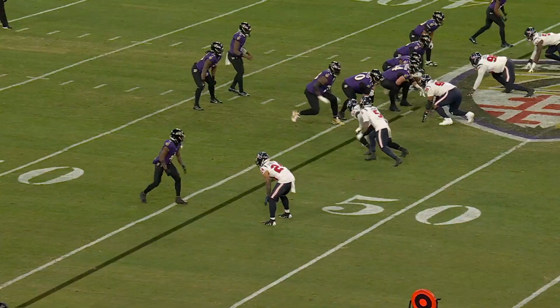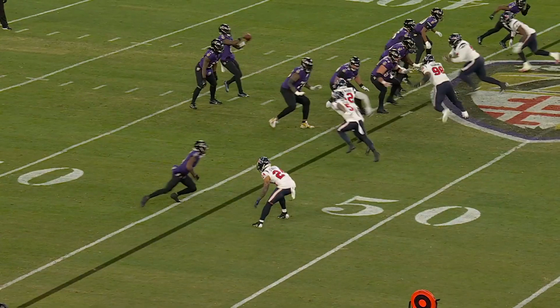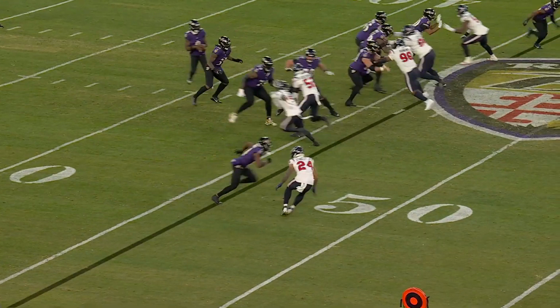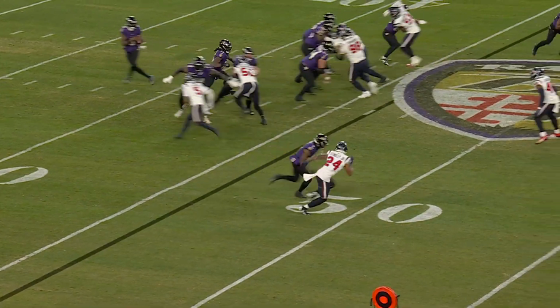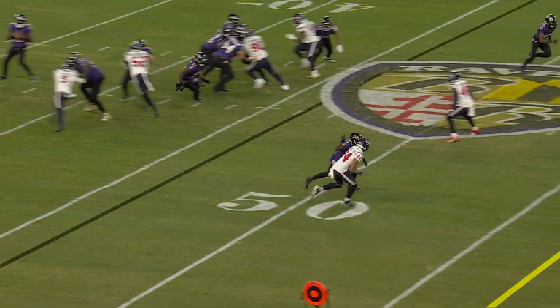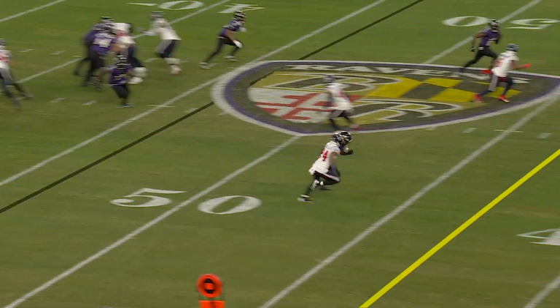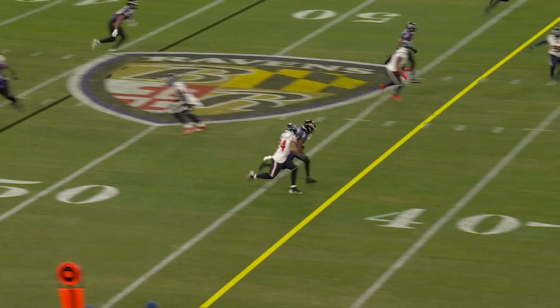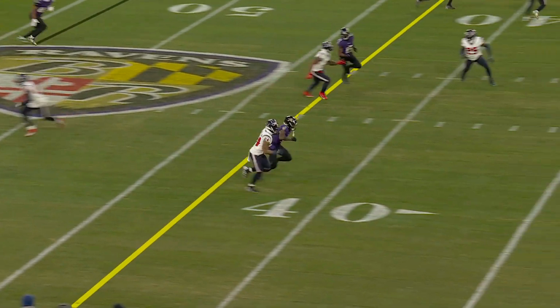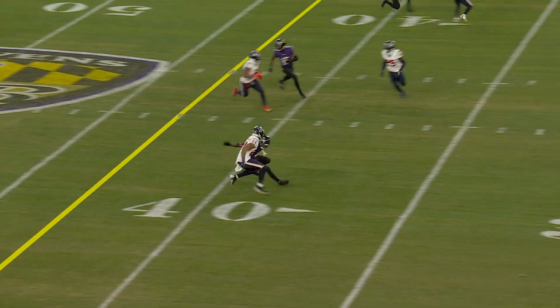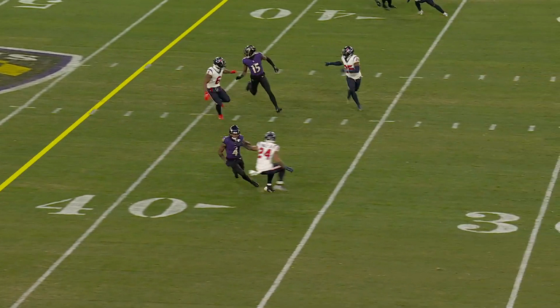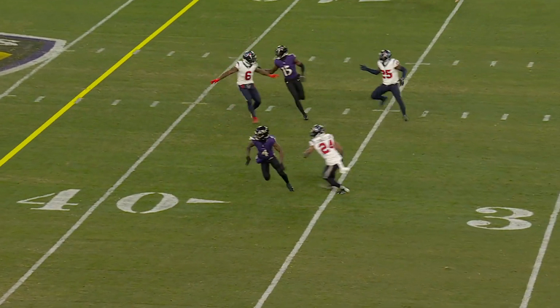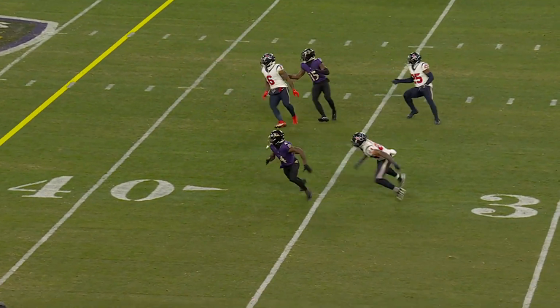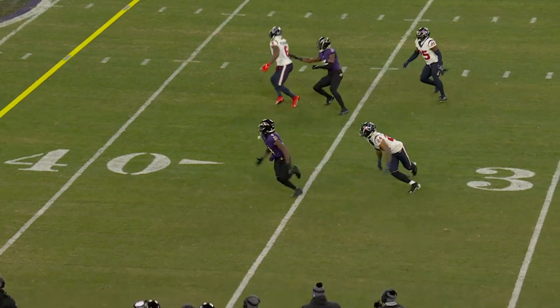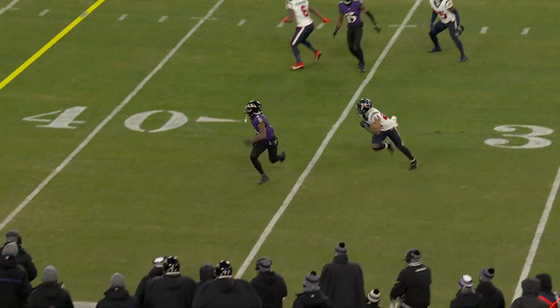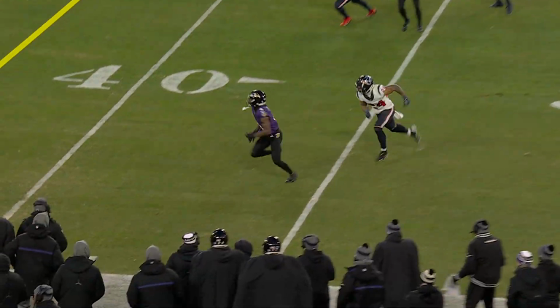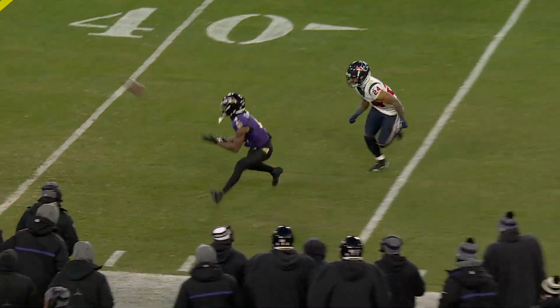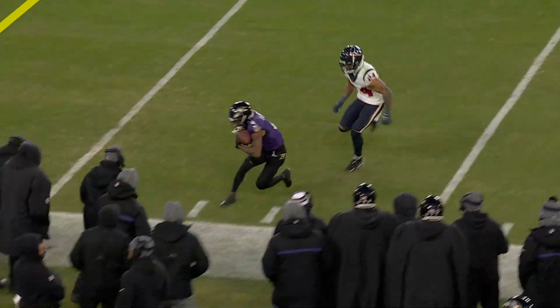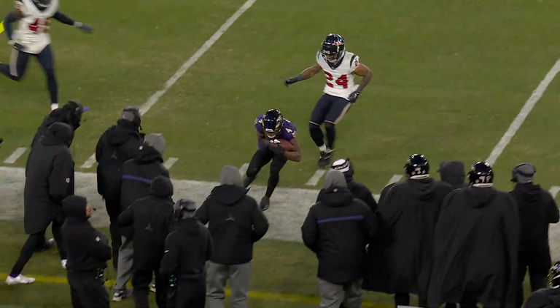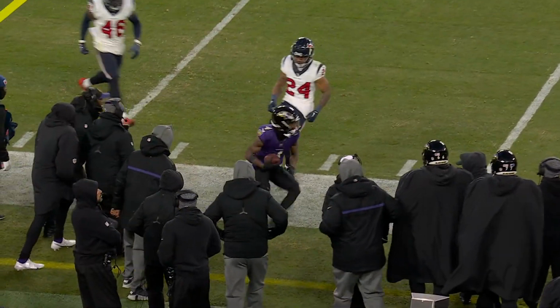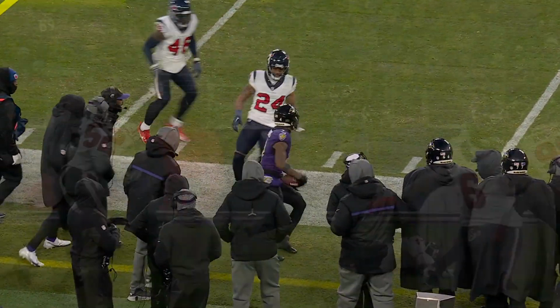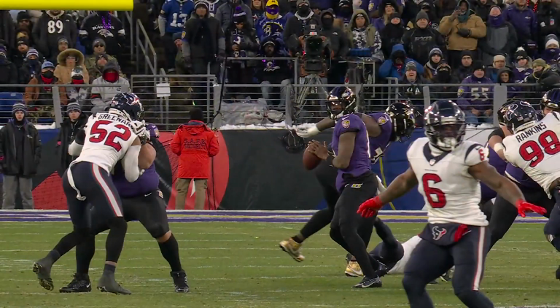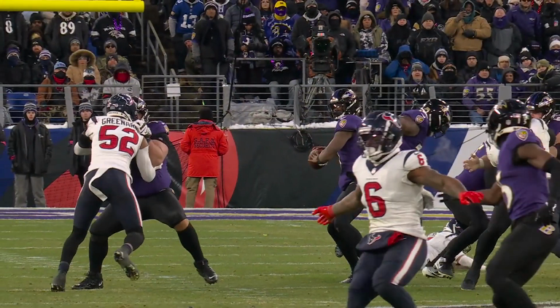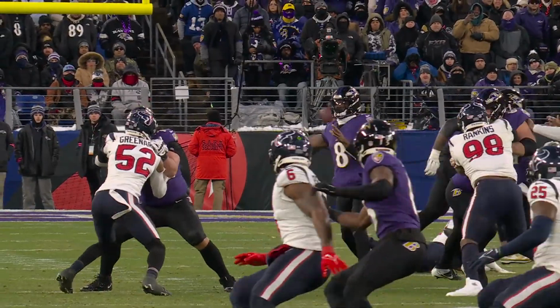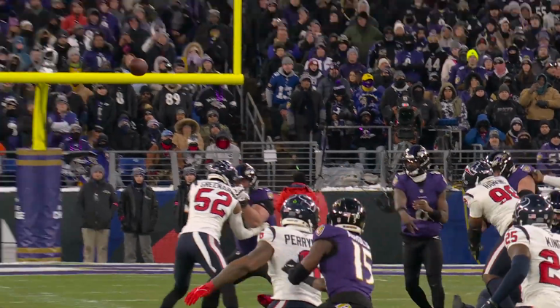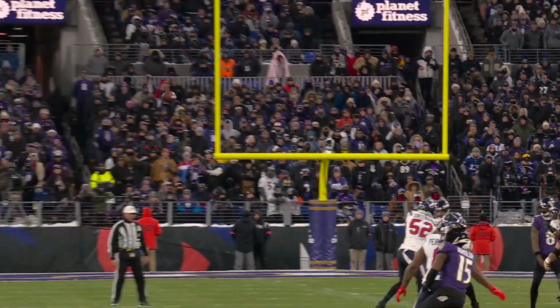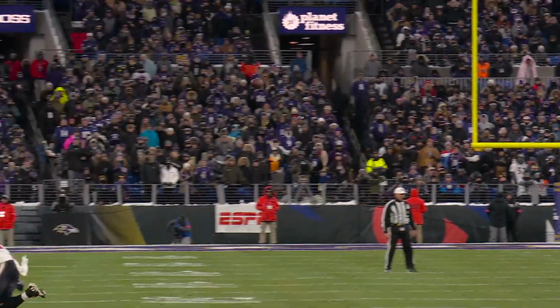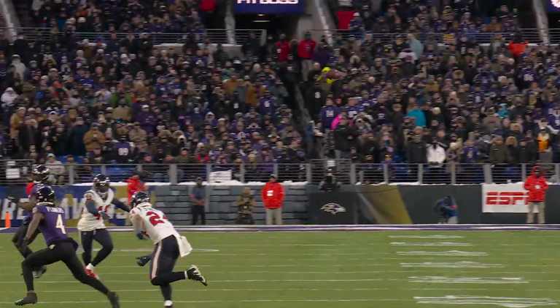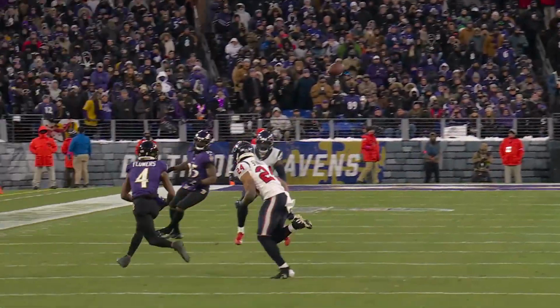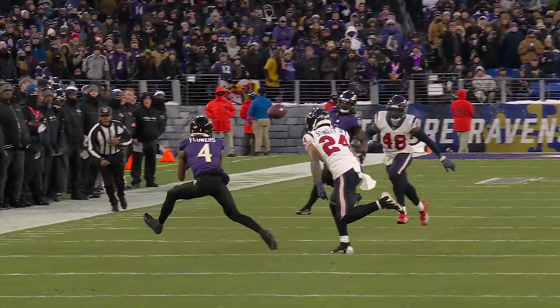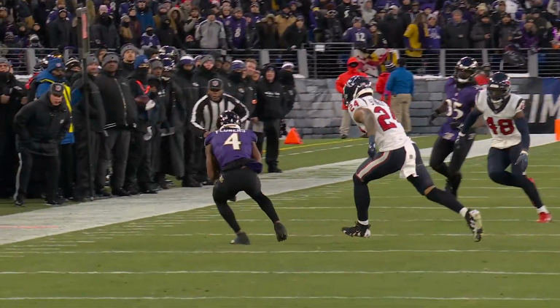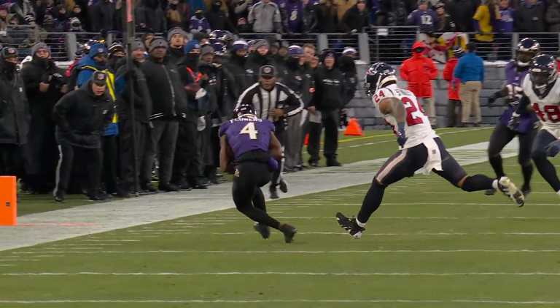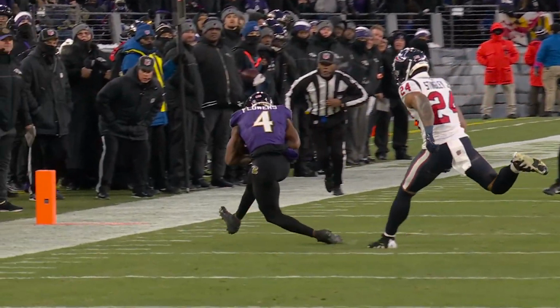So he gets off the ball. Now he's passed Derek Stingley, but he's trying to get to the outside. Somehow he's got to get Stingley past him so that he can run the out route and give Jackson a place to go with the football.